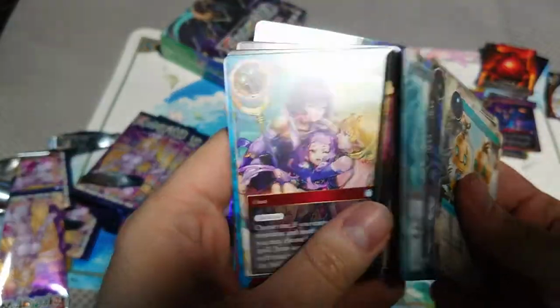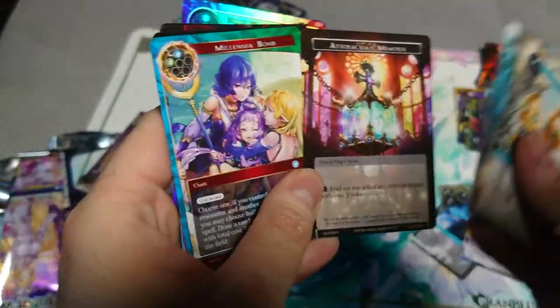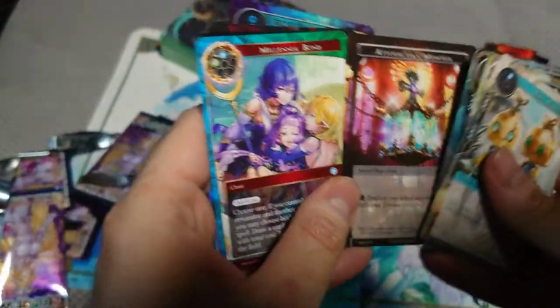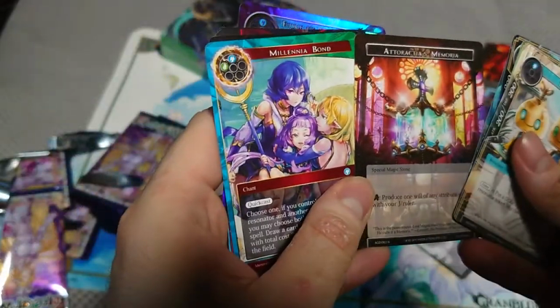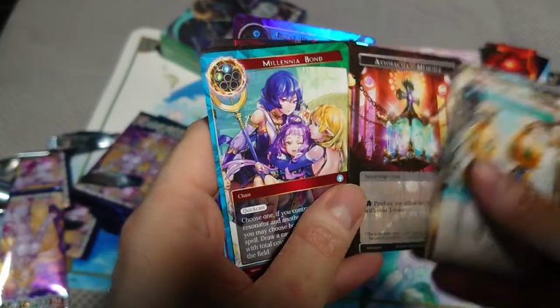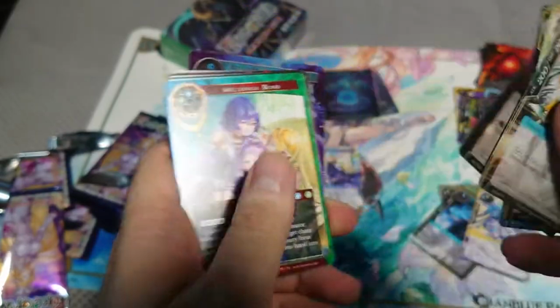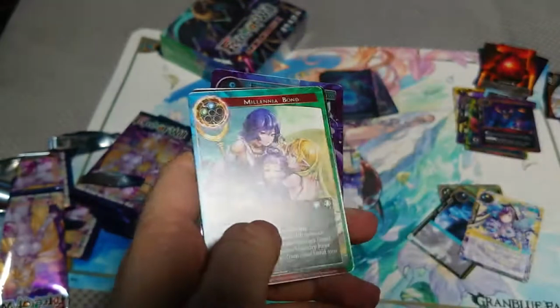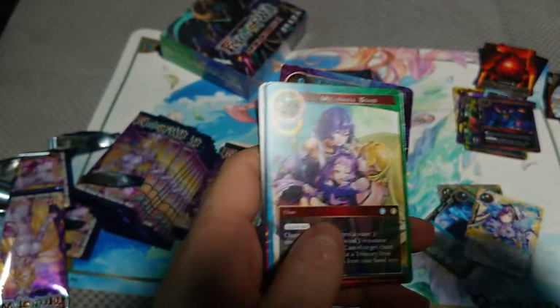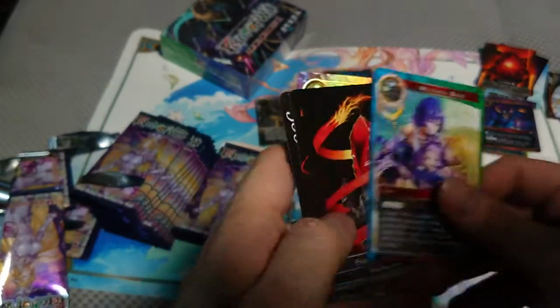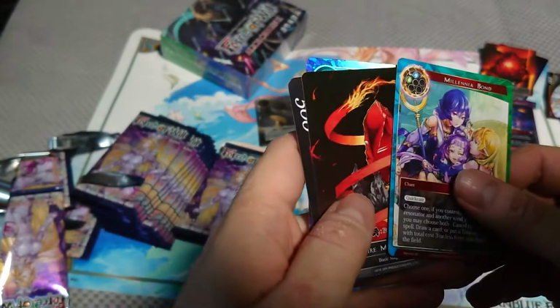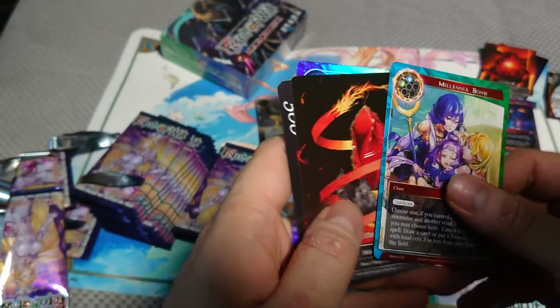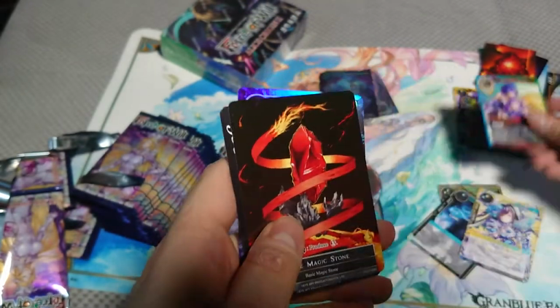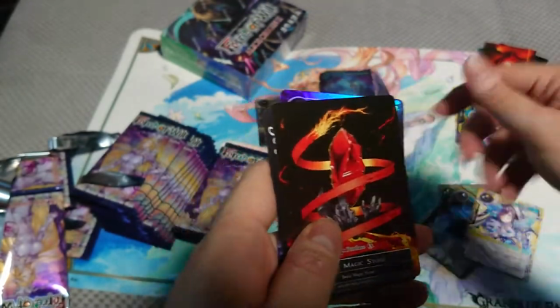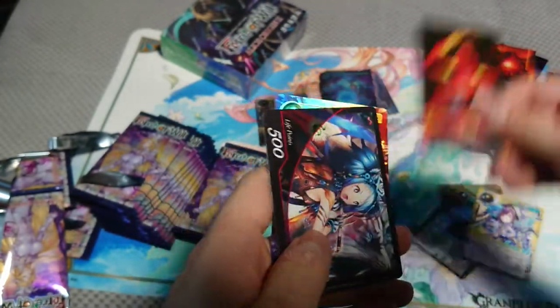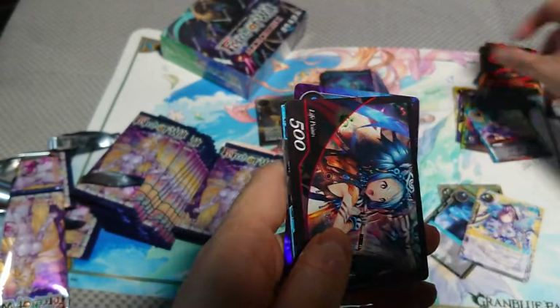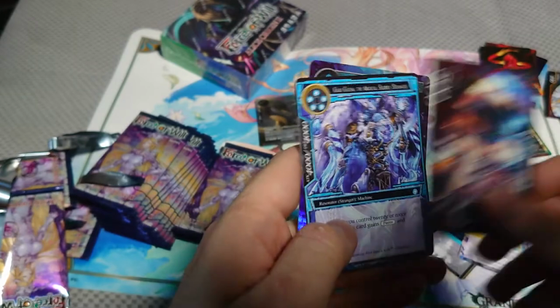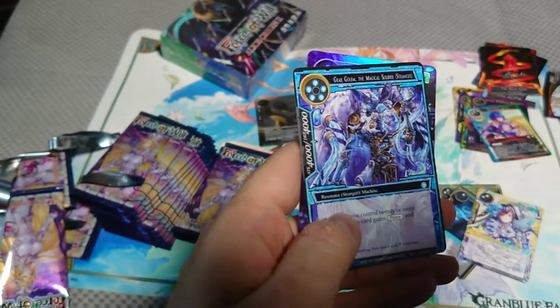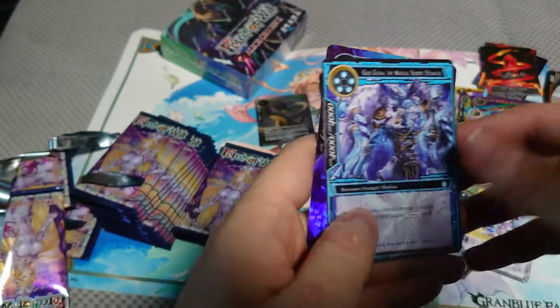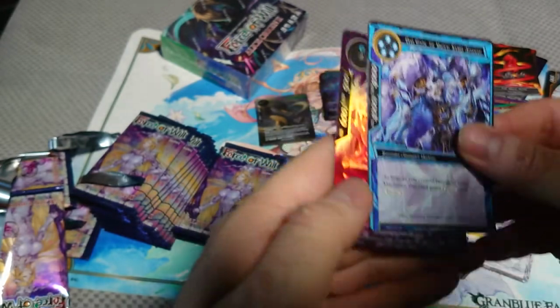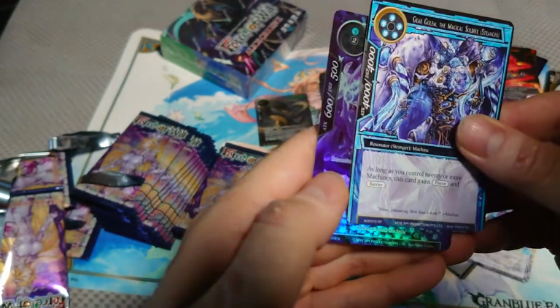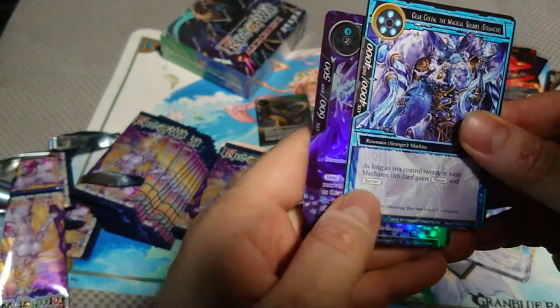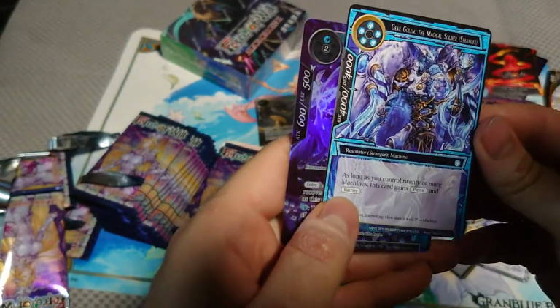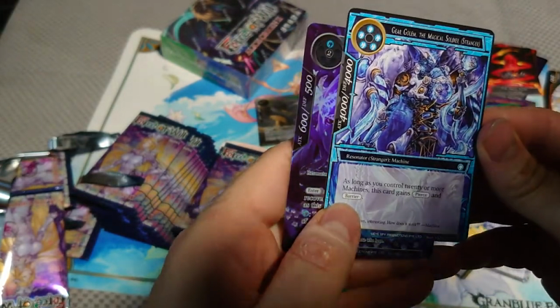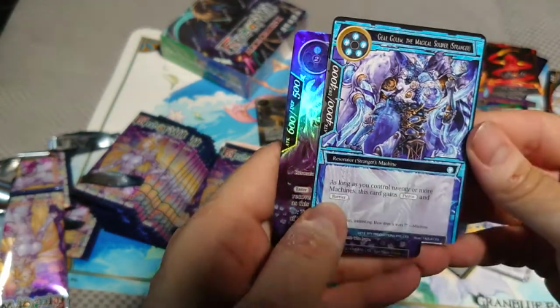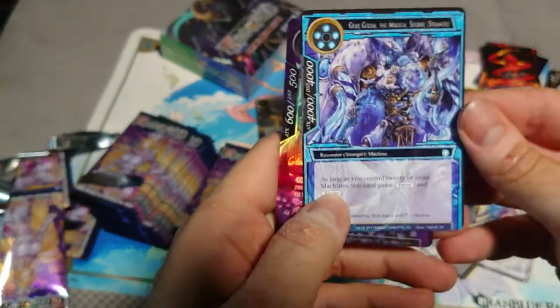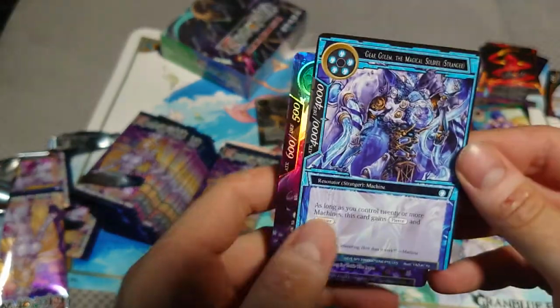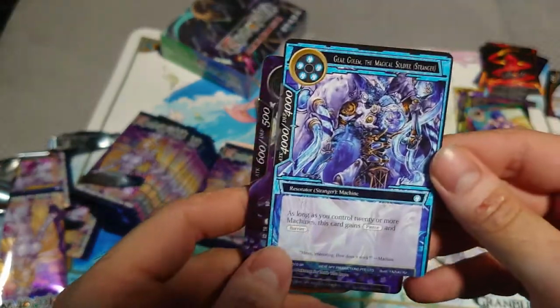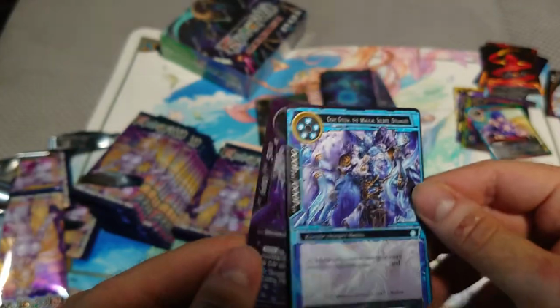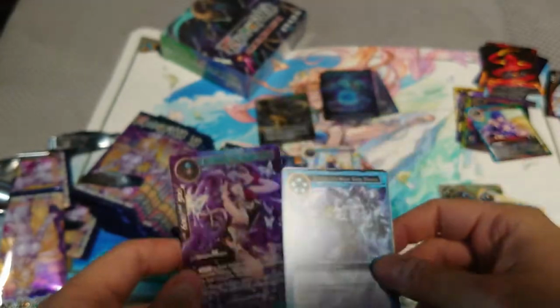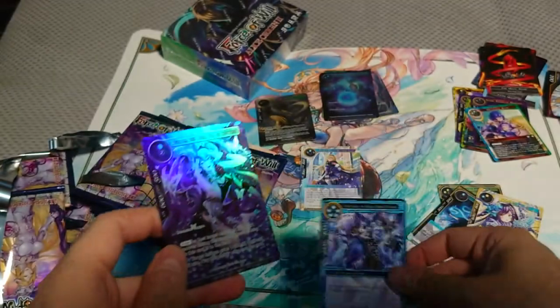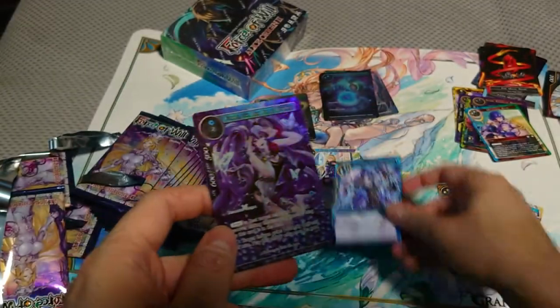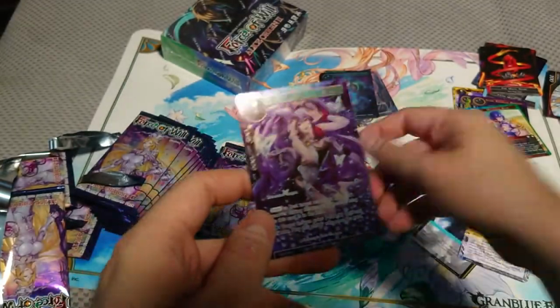Memoria. I like Memoria cards — it makes sorting so much easier. Token. Another super gear golem — I don't see it anywhere in the top, so it must be cheap.